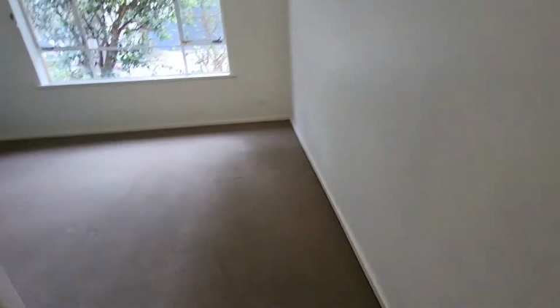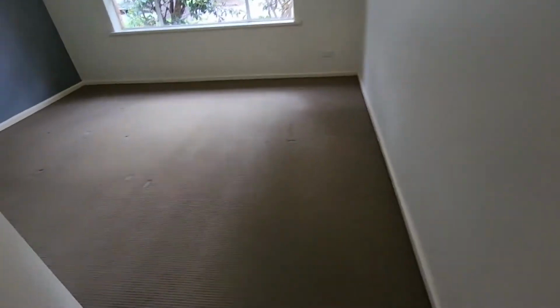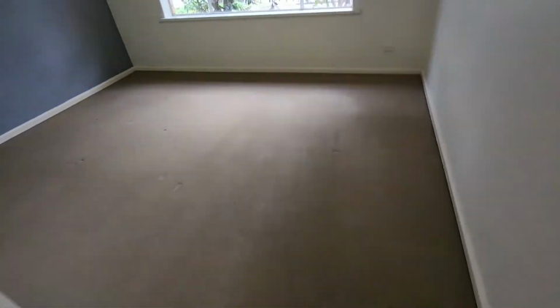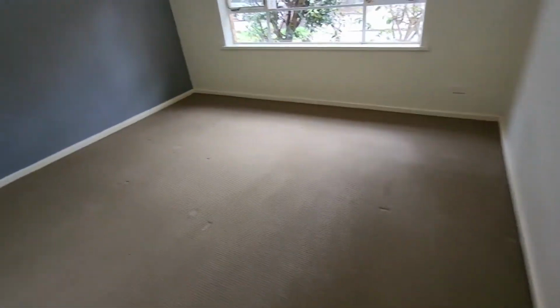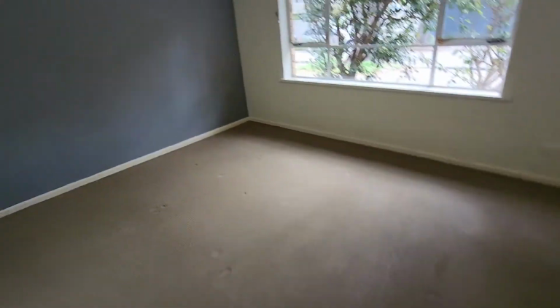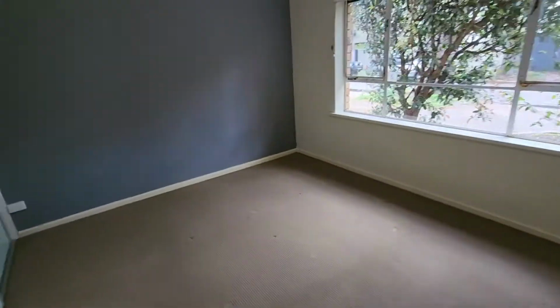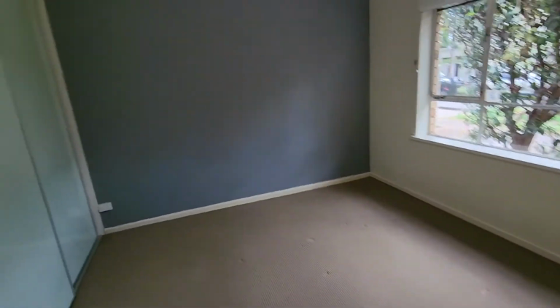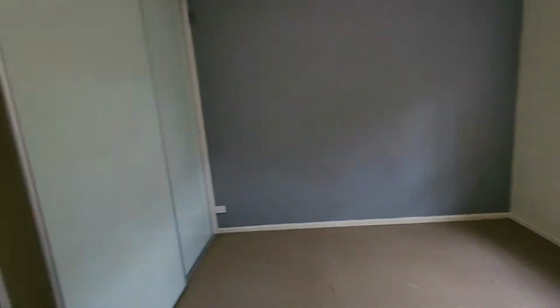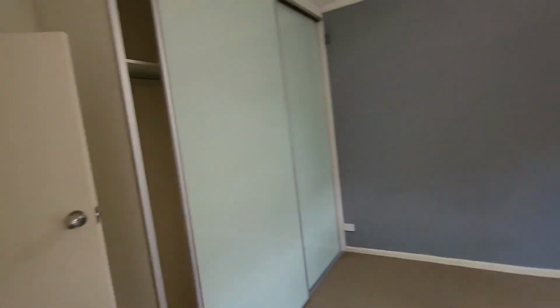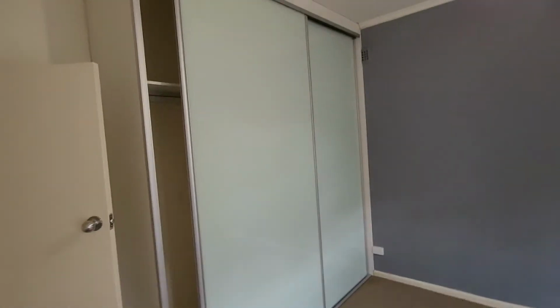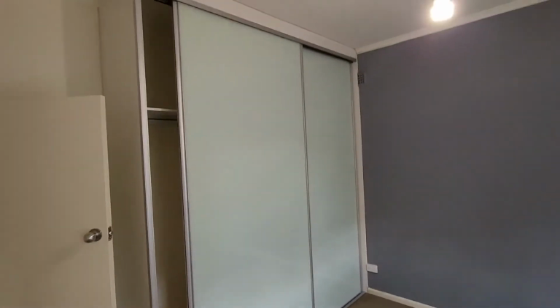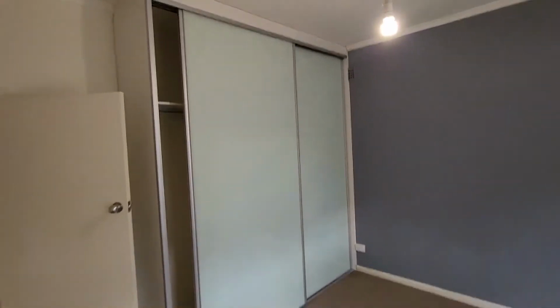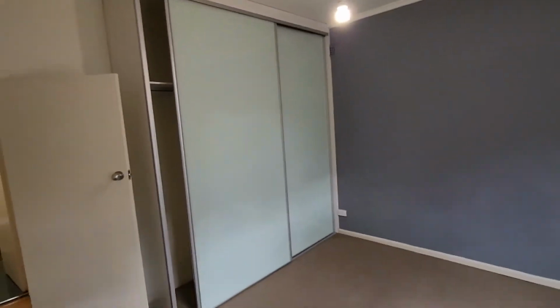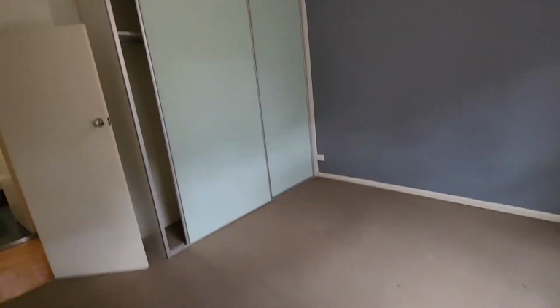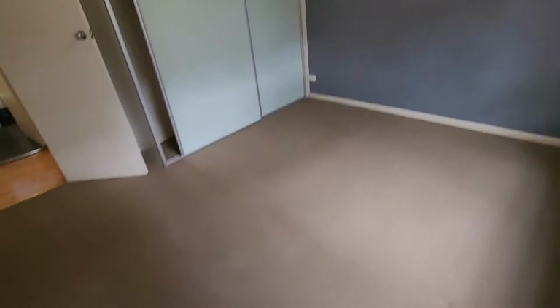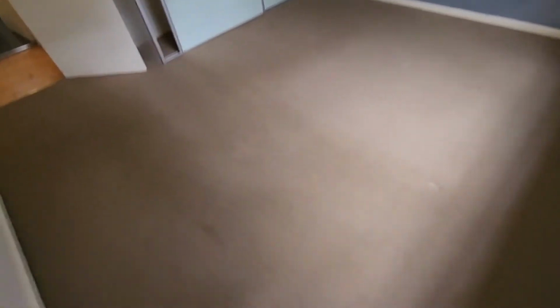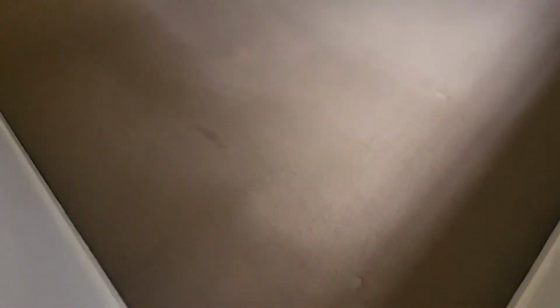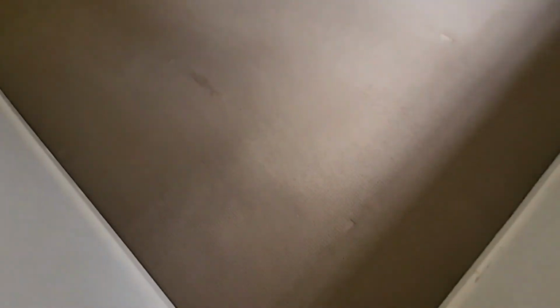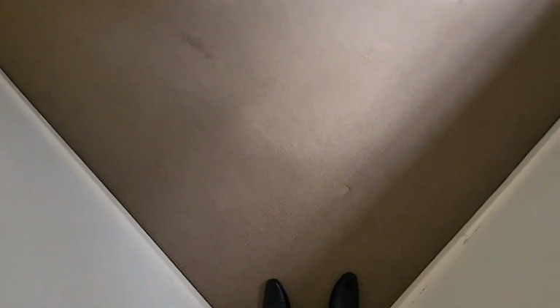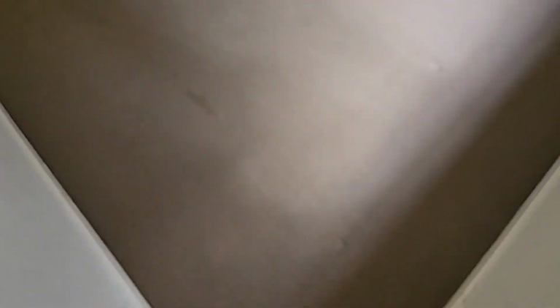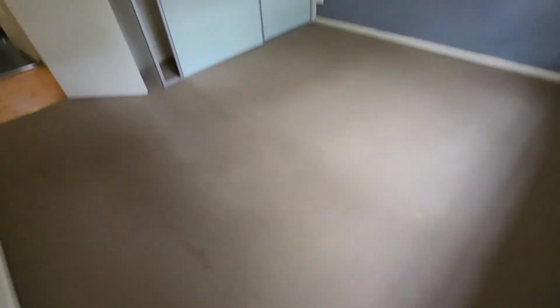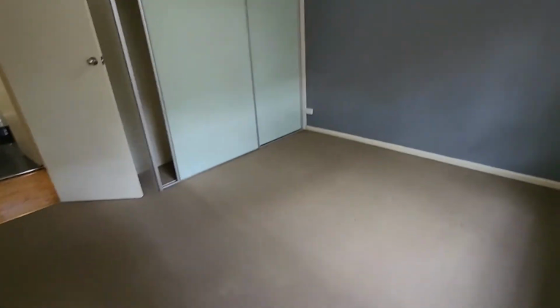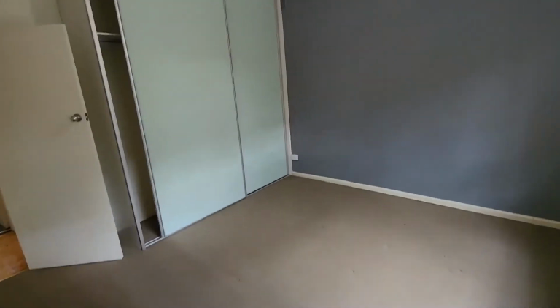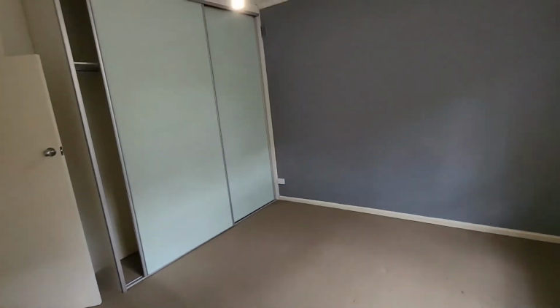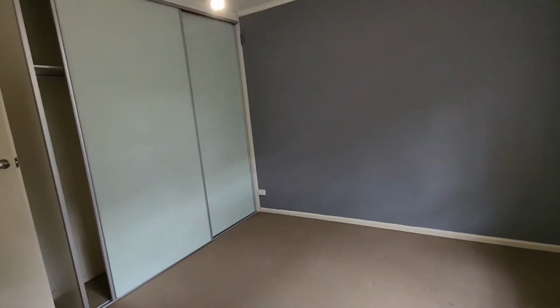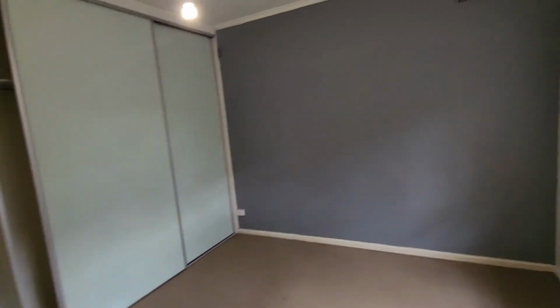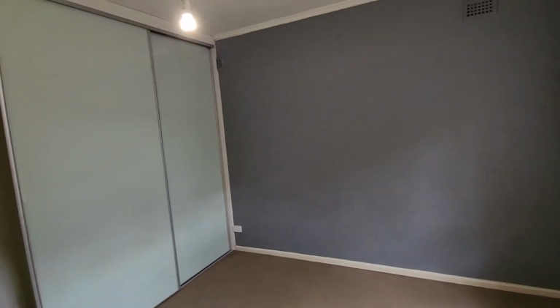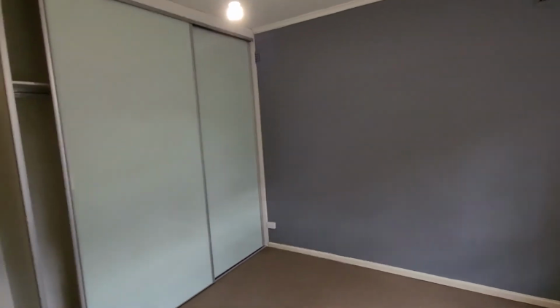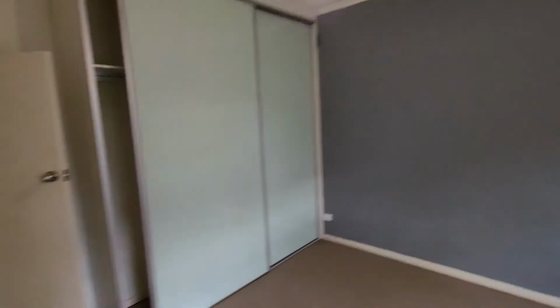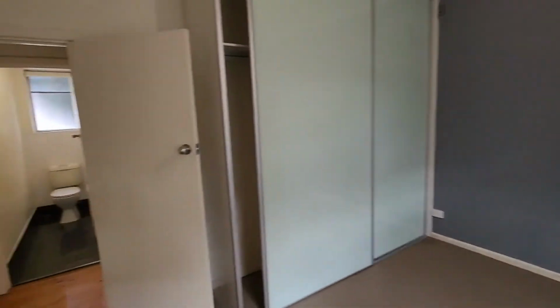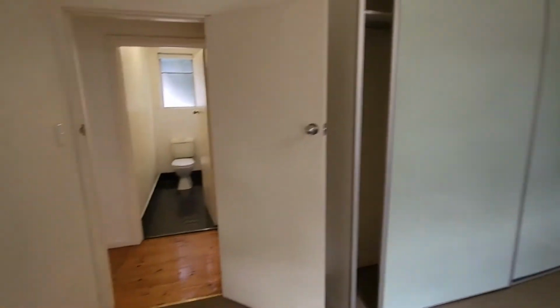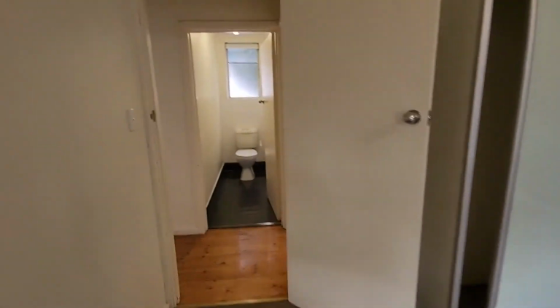Through here we've got the master bedroom which is very large with built-in robes. Plenty of space in here as well. As I said, the photos don't do it justice but there is plenty of space to work with.